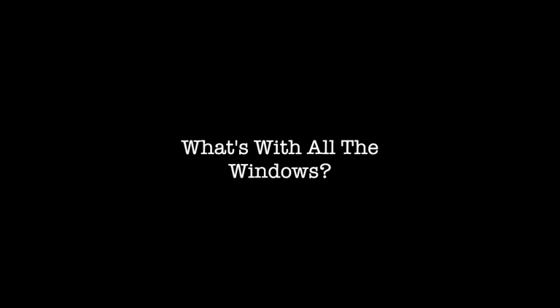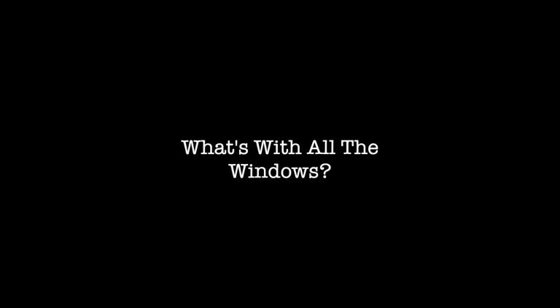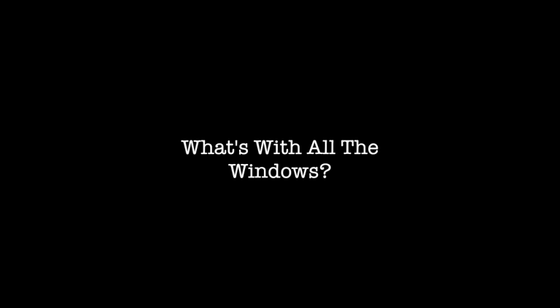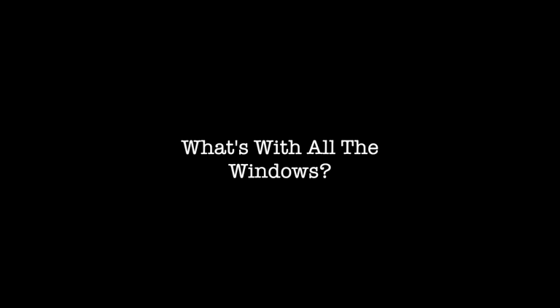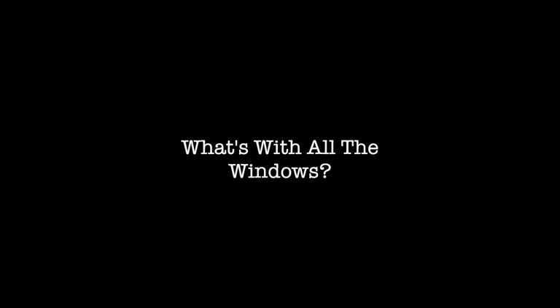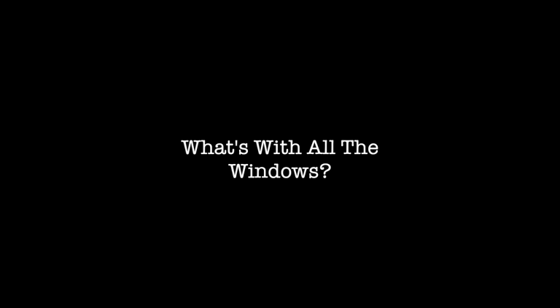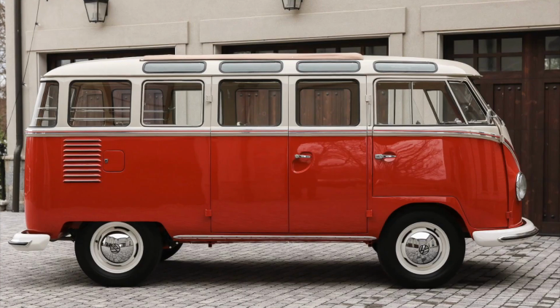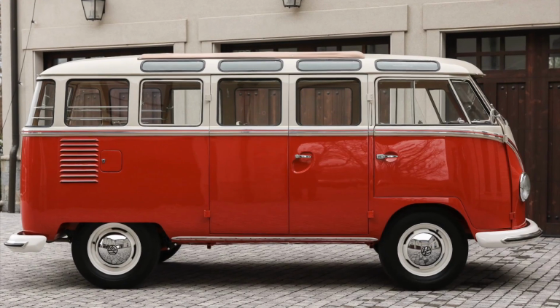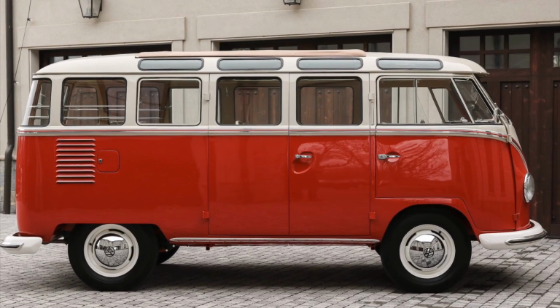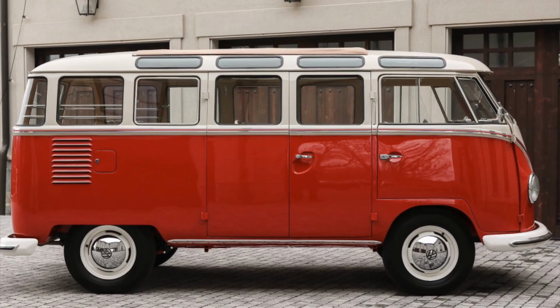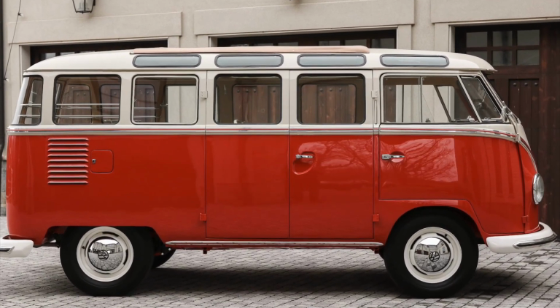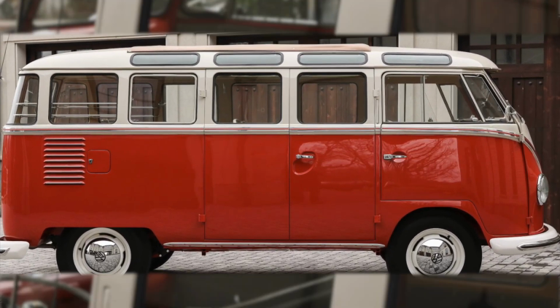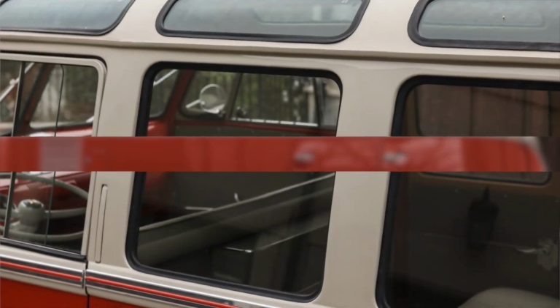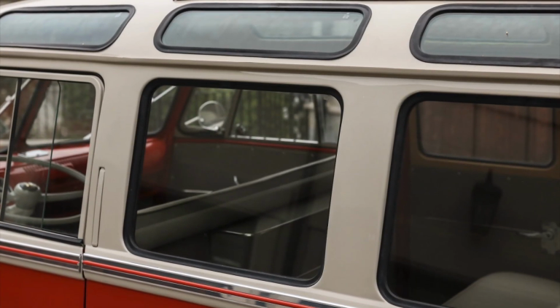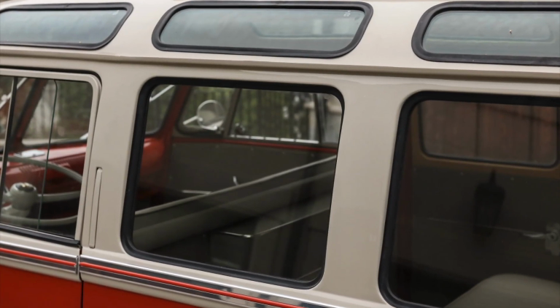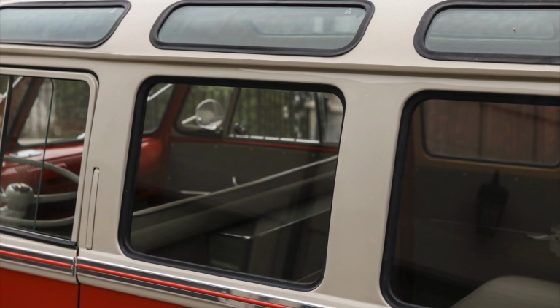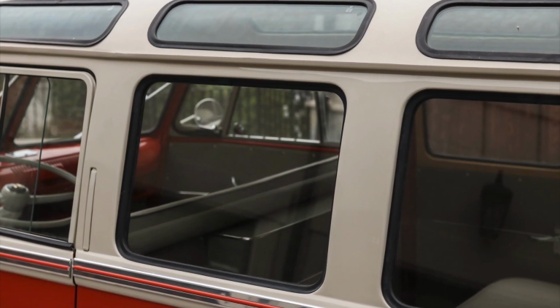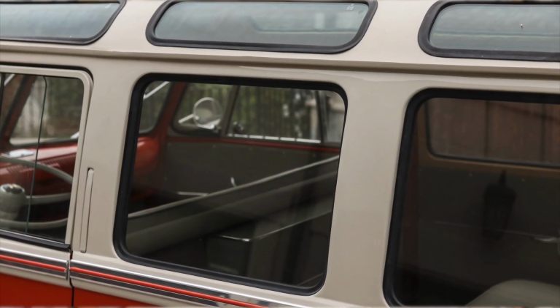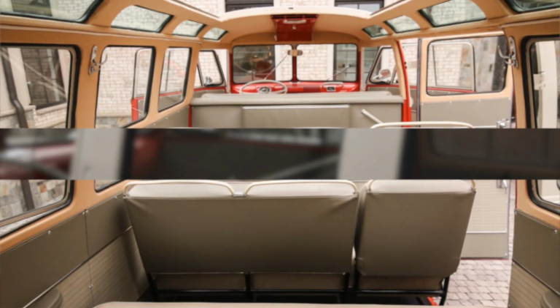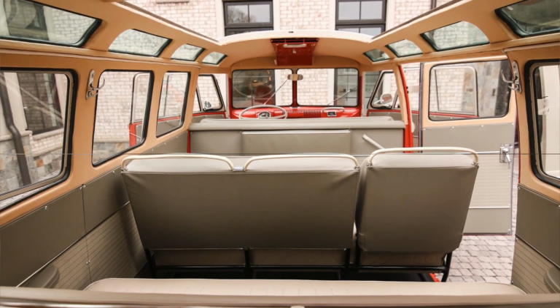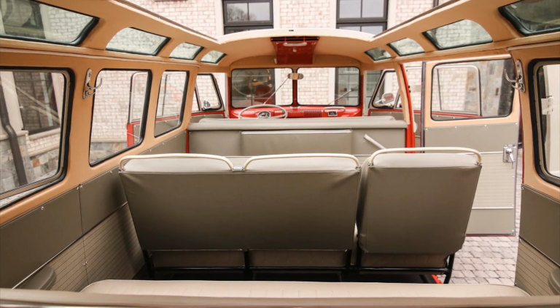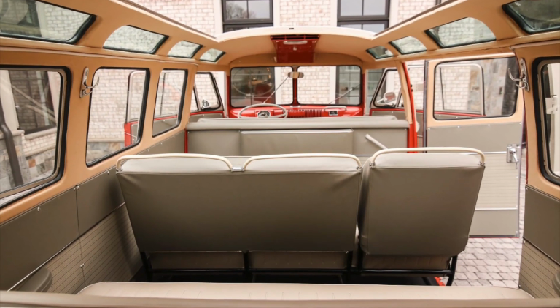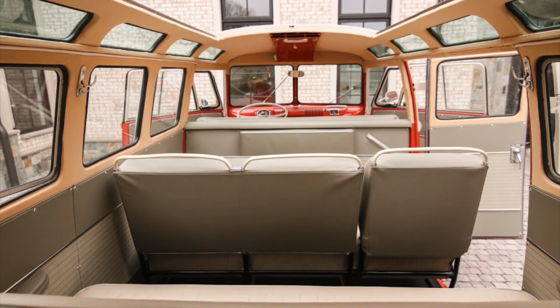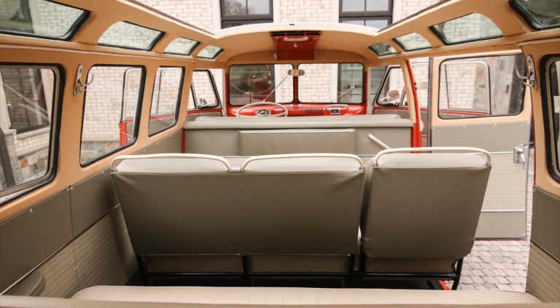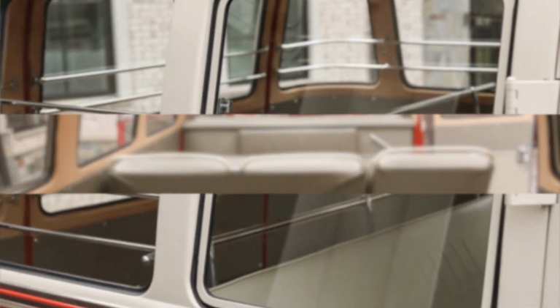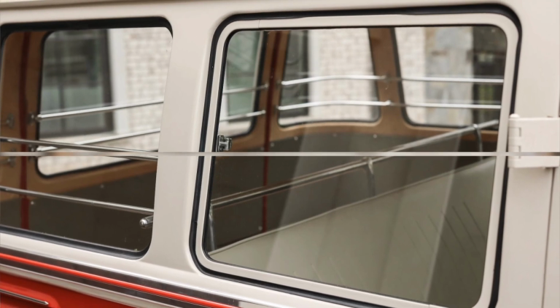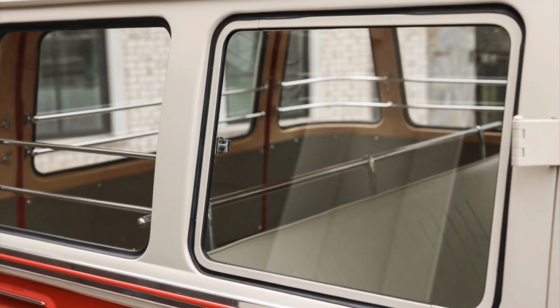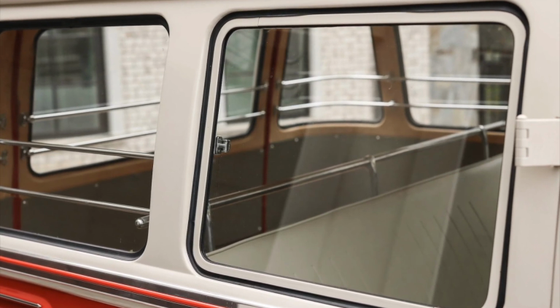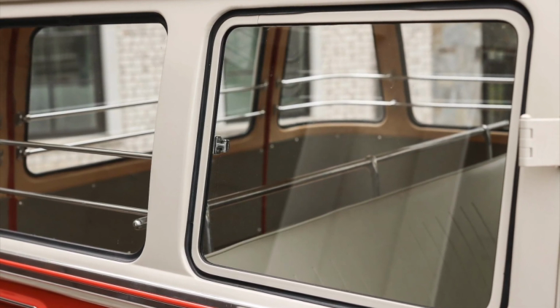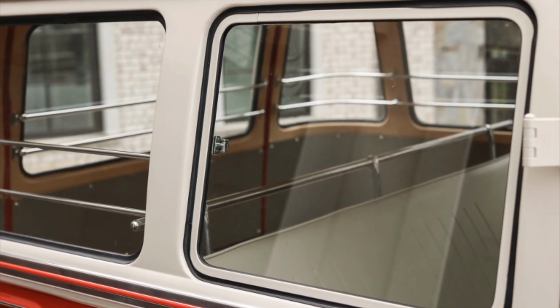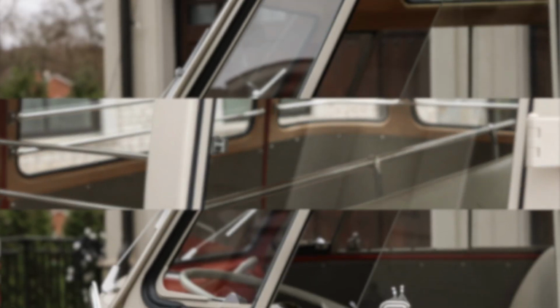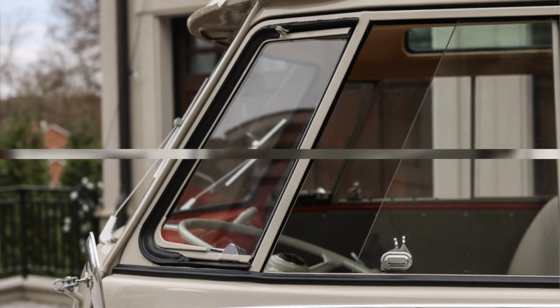The VW Samba bus is renowned for its abundant windows, boasting a remarkable total of 23. Every passenger had a view. The 23-window configuration is highly sought after due to its limited production numbers, making it a prized feature for vintage car enthusiasts.